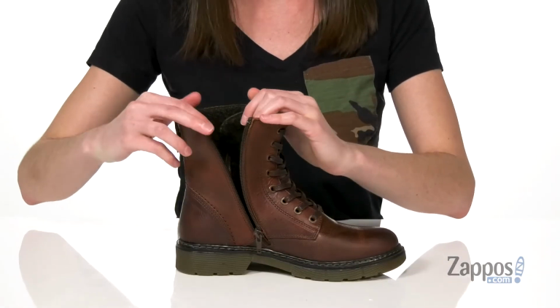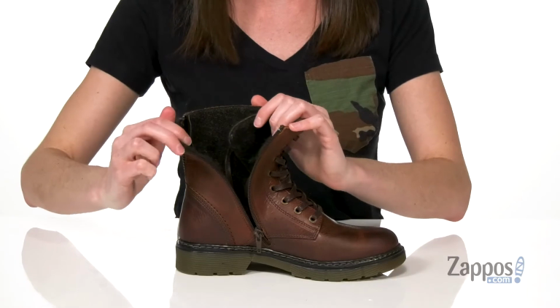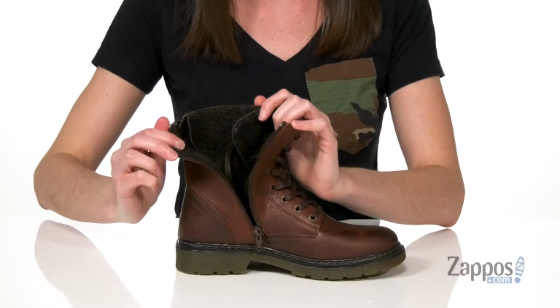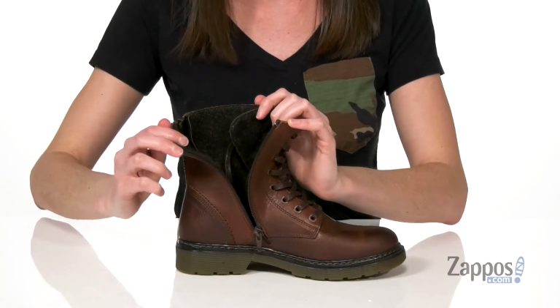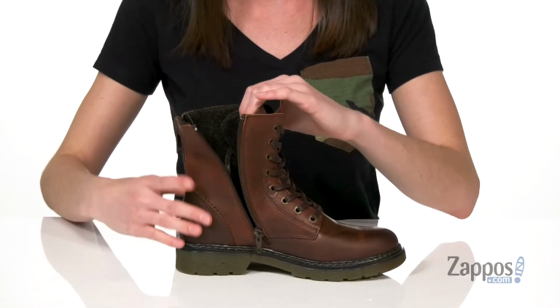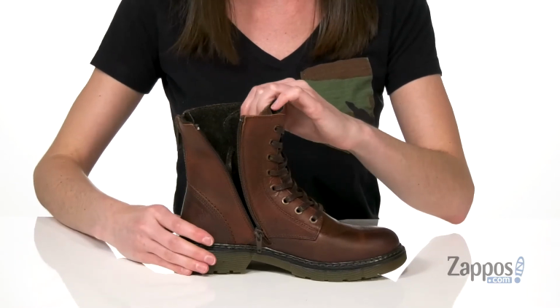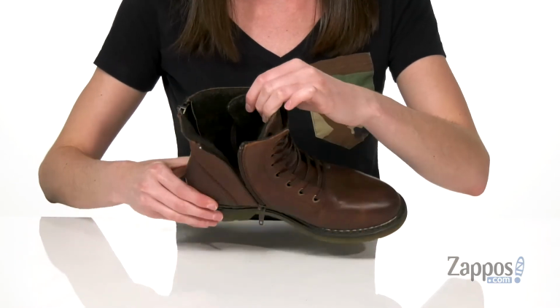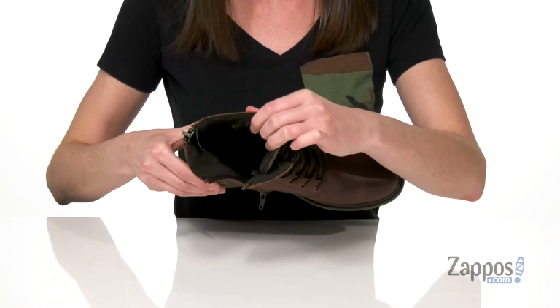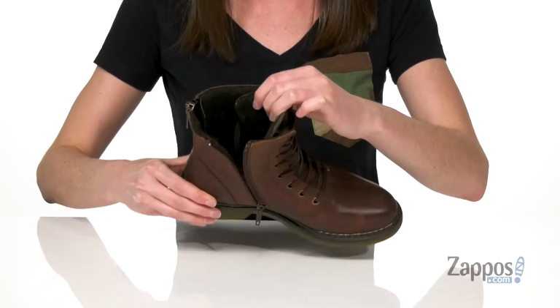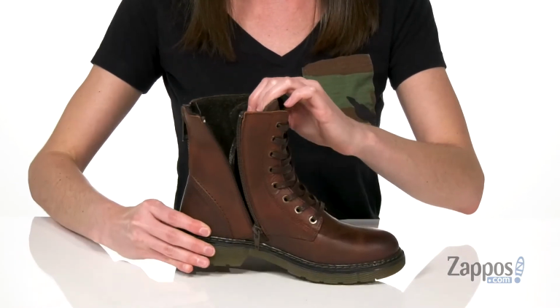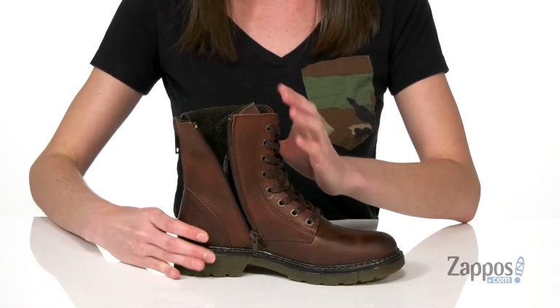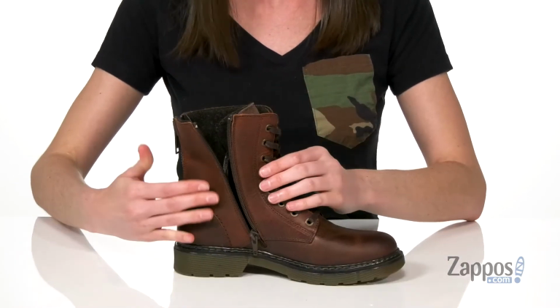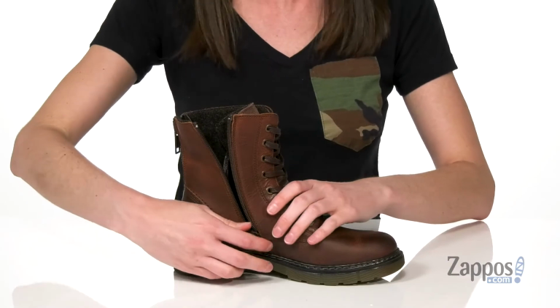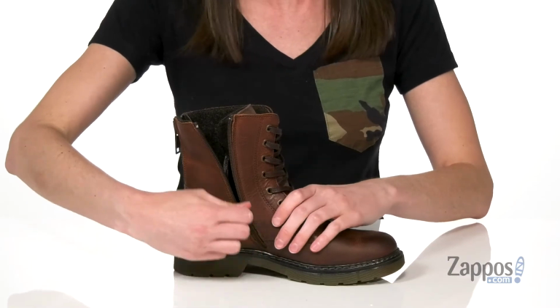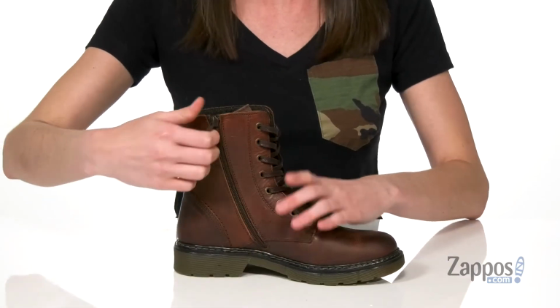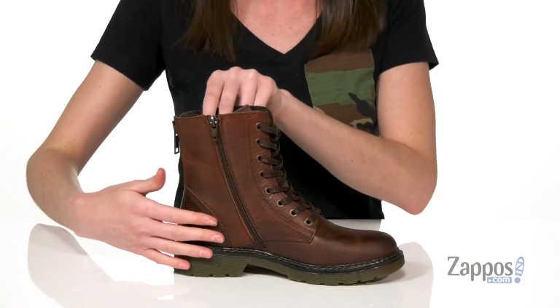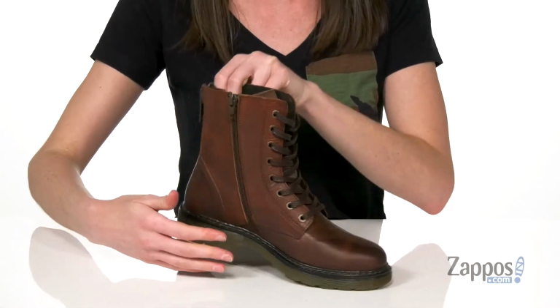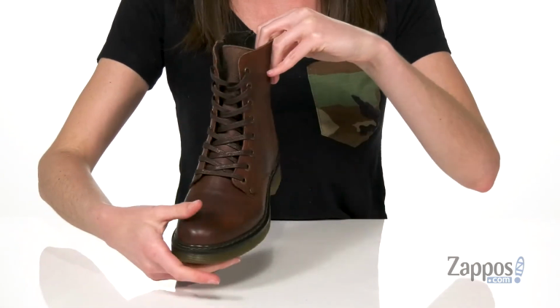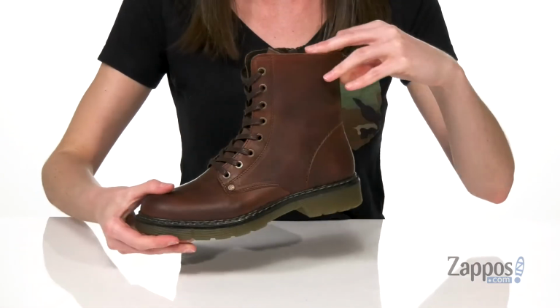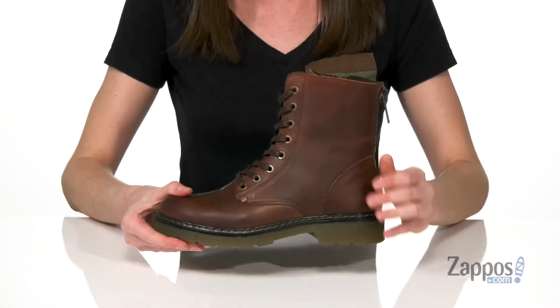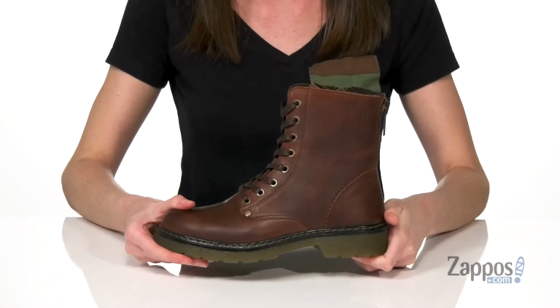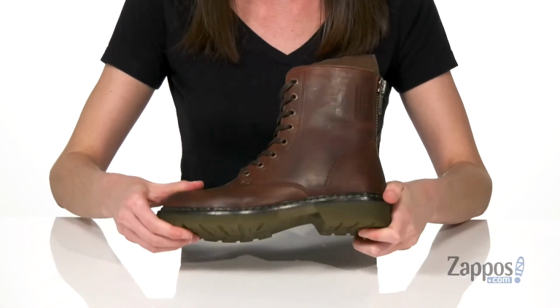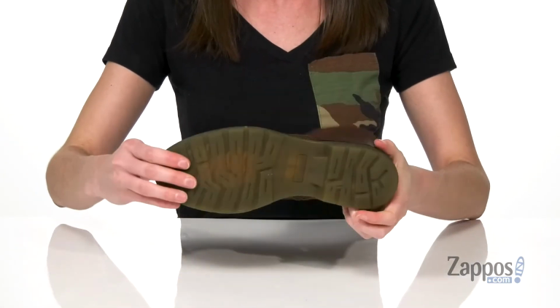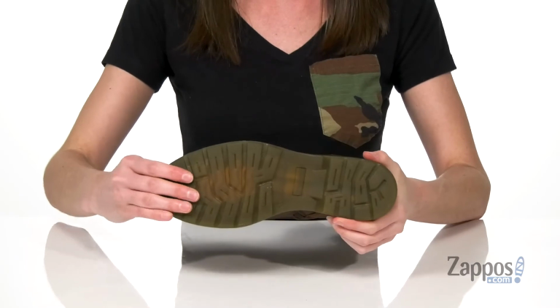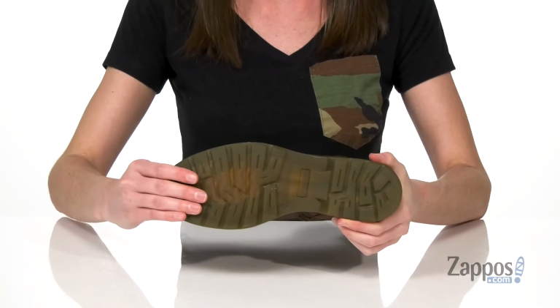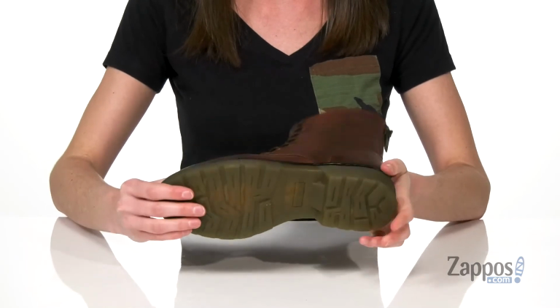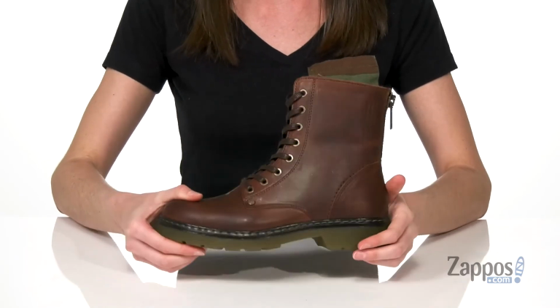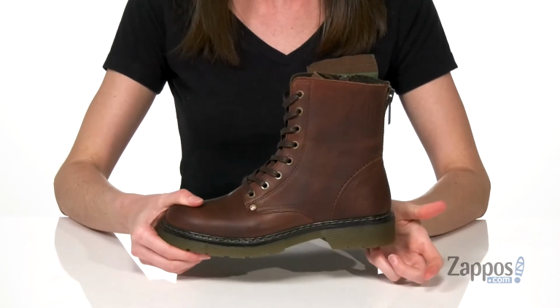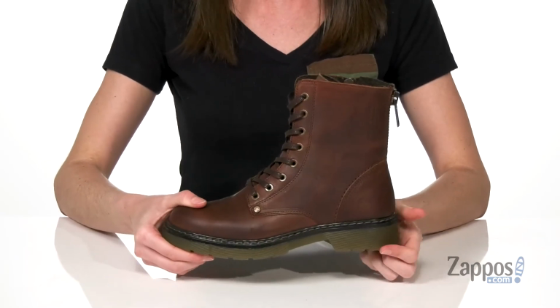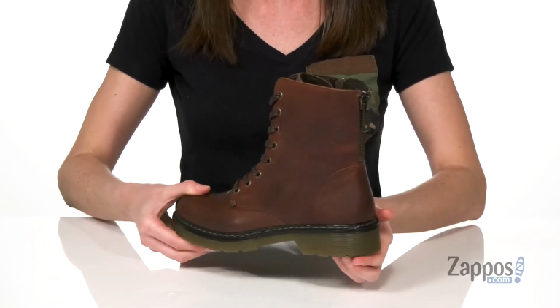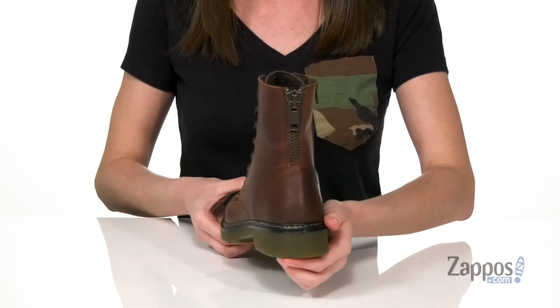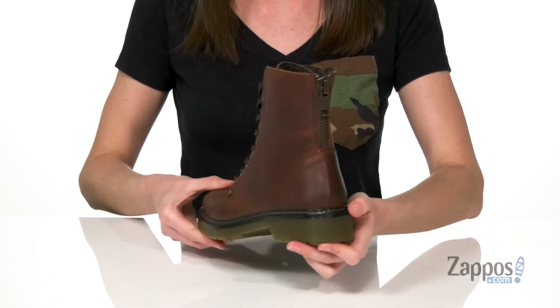you'll stay comfortable because of the warm textile lining inside and the padded footbed at the bottom. This is also a nice feature too in case you're going to be taking them on and off a couple of times during the day. There's a durable and grippy outsole underneath,